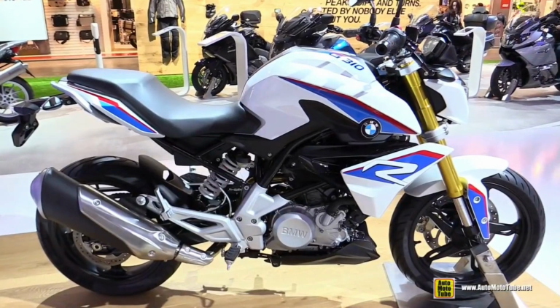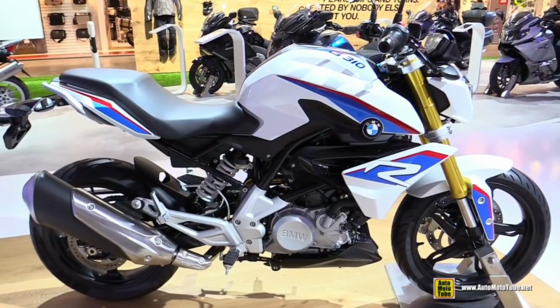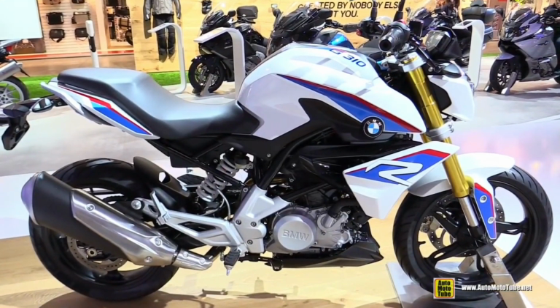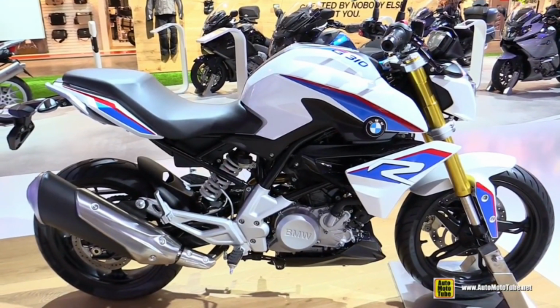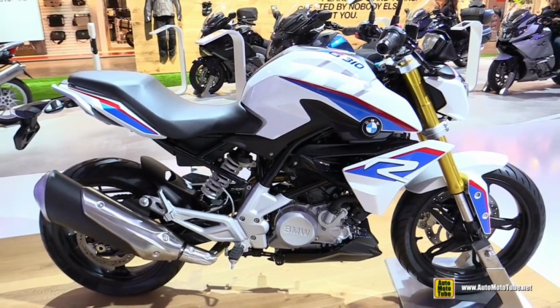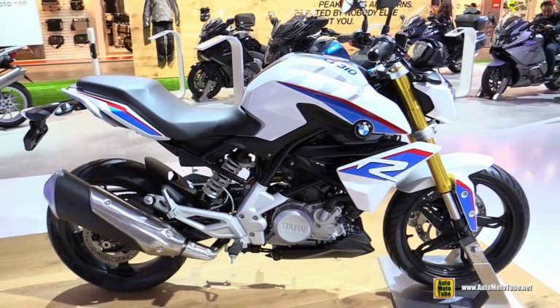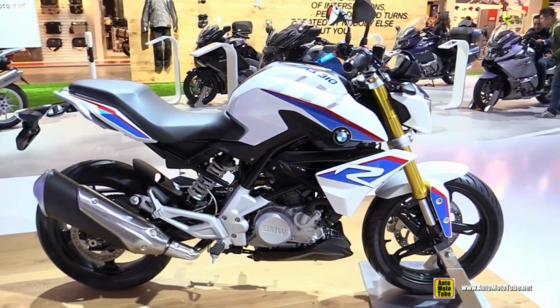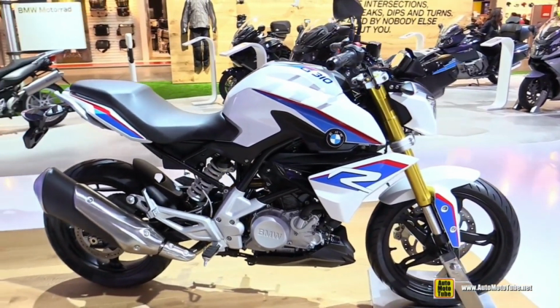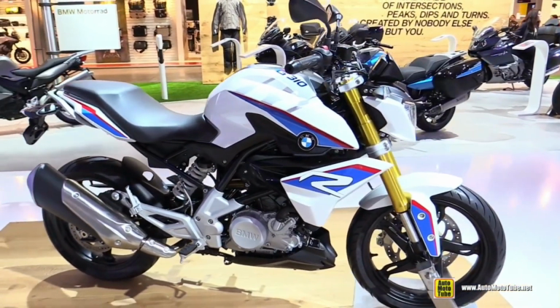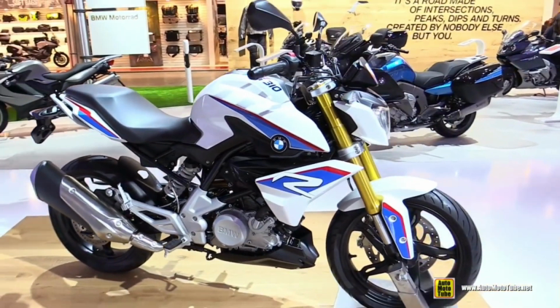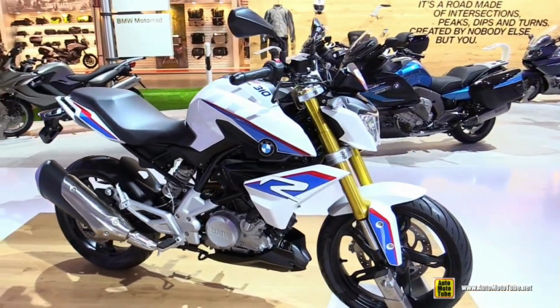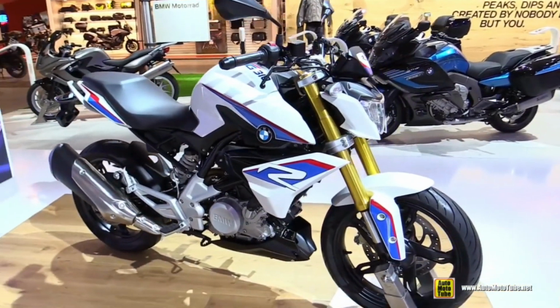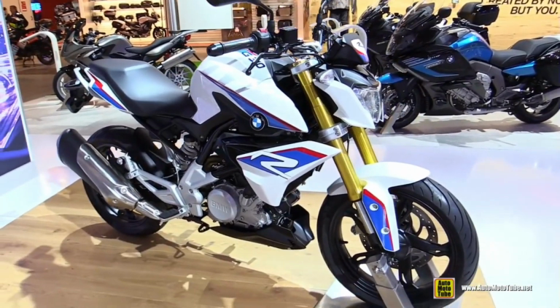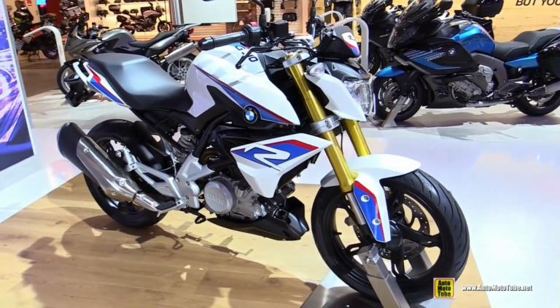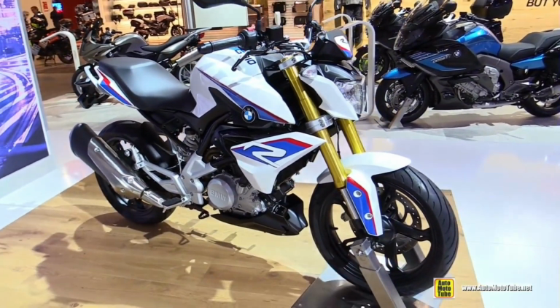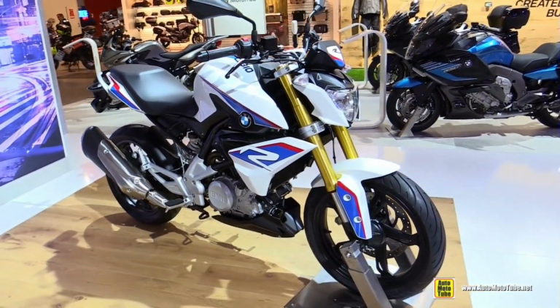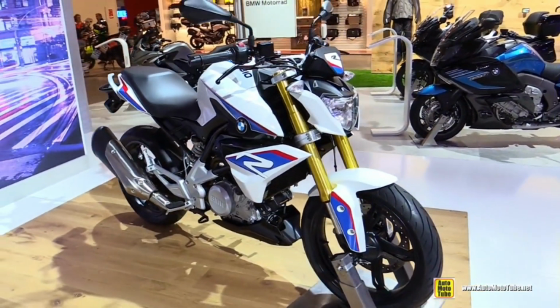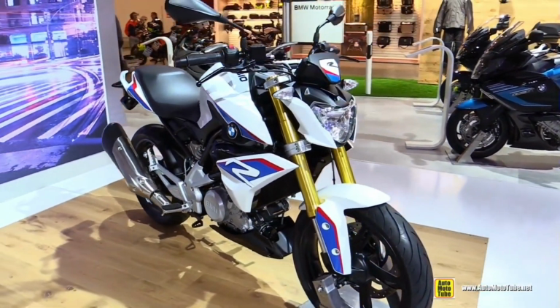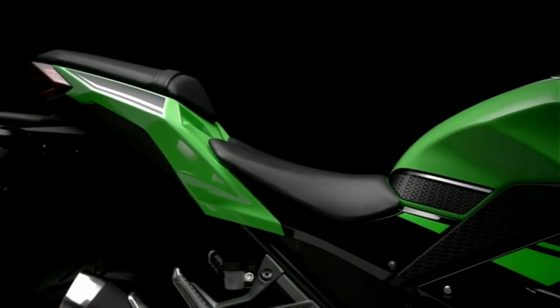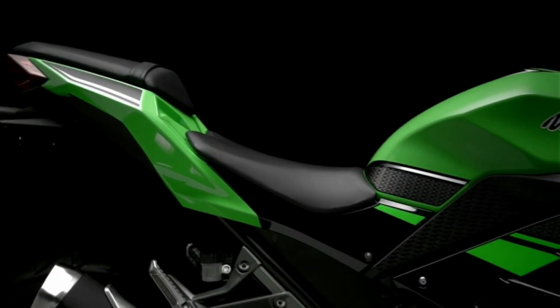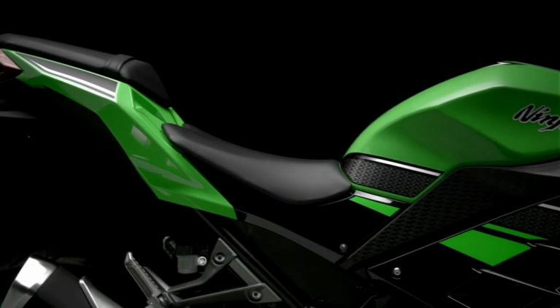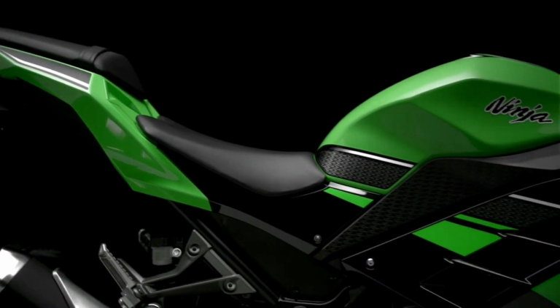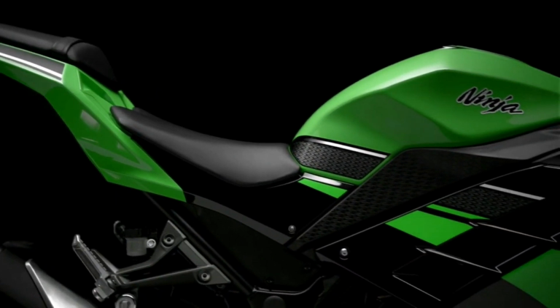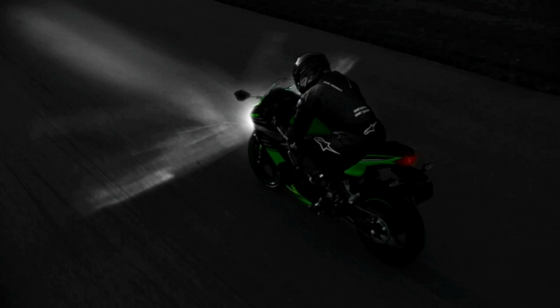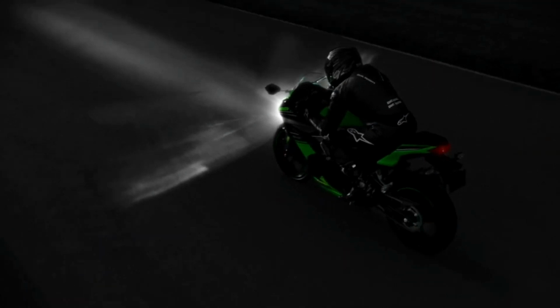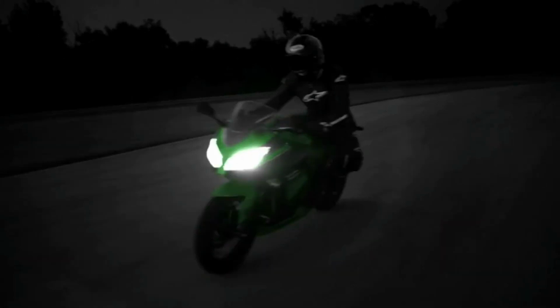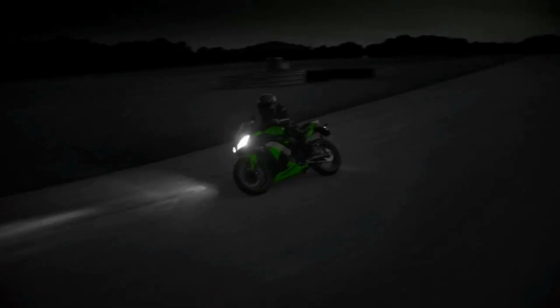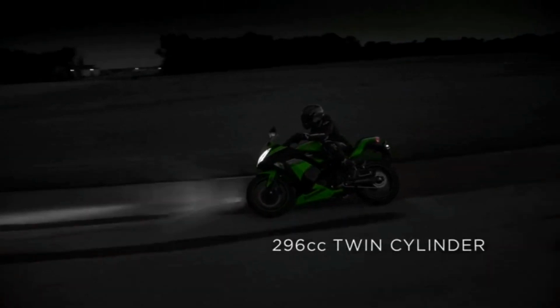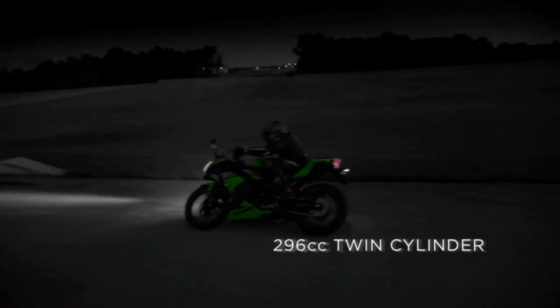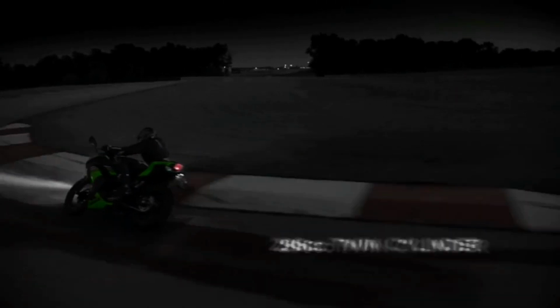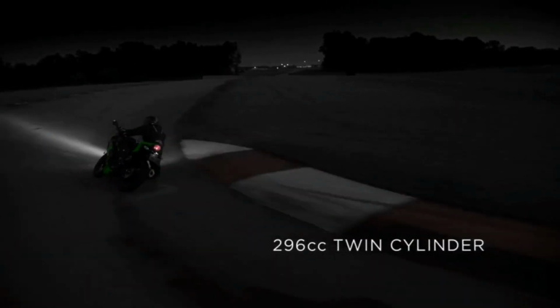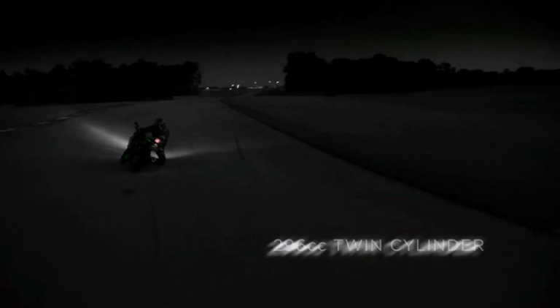But believe me, the 310R is also a good bike in the single-cylinder segment compared to other competitors — and after all, it's a BMW. Then I thought, why not upgrade to a twin-cylinder instead of buying a single-cylinder at almost the same price? So I decided to go for the Kawasaki Ninja.